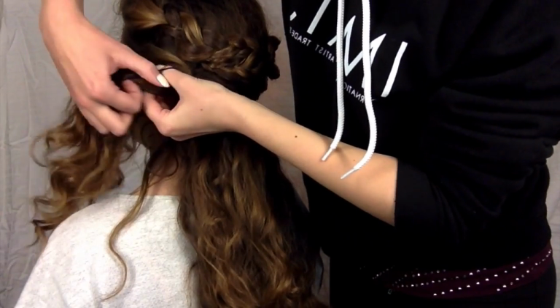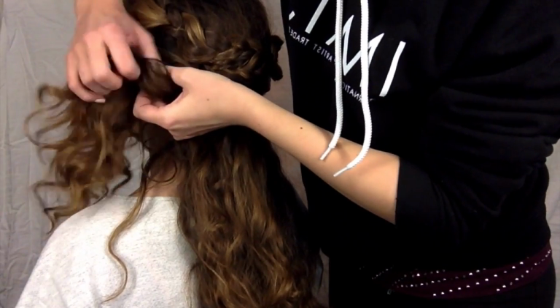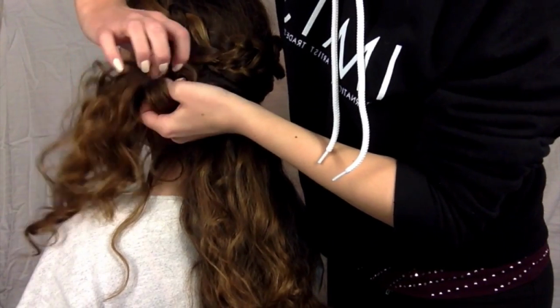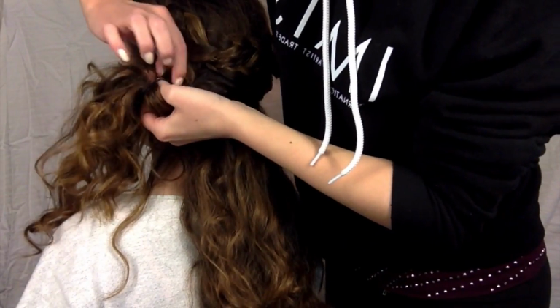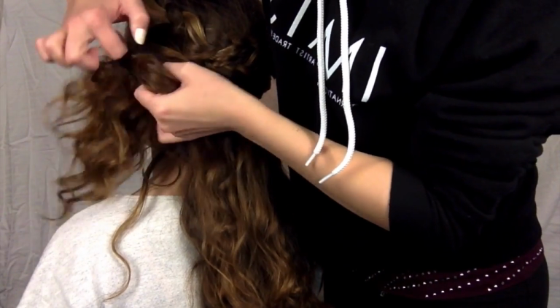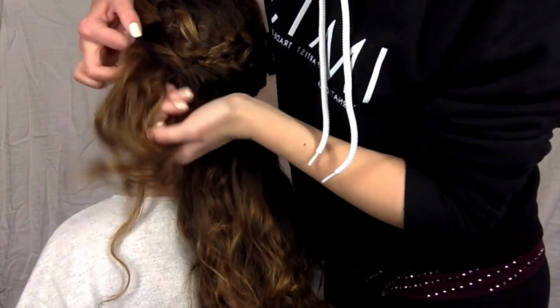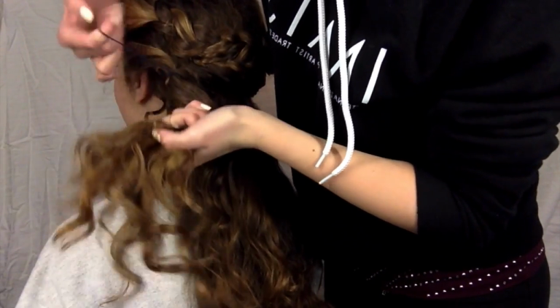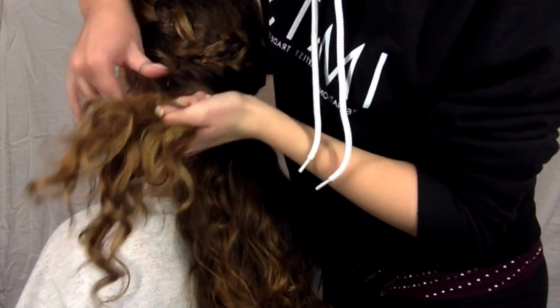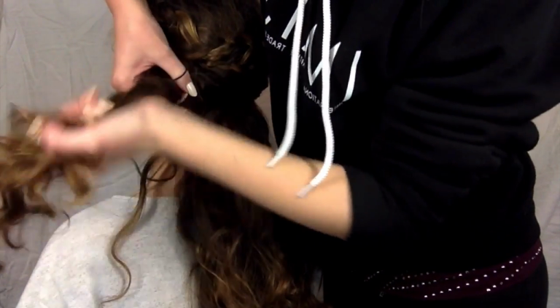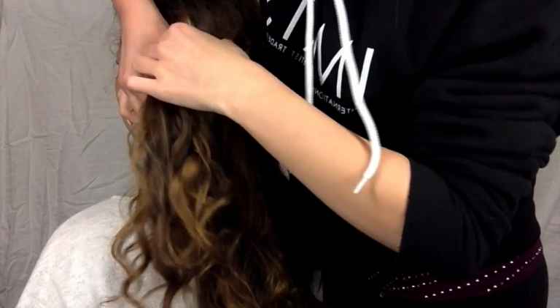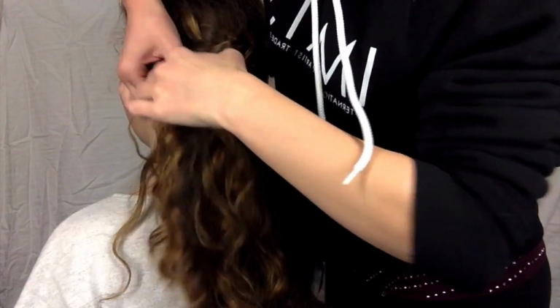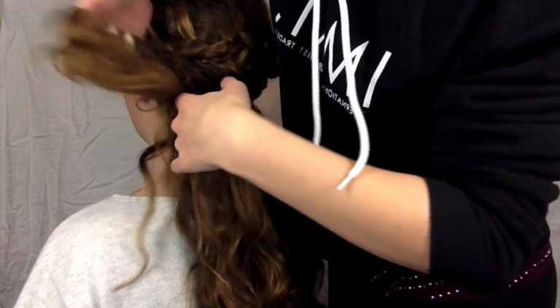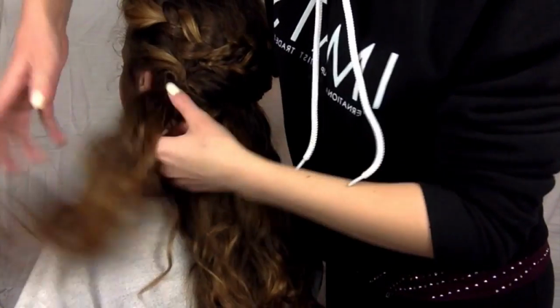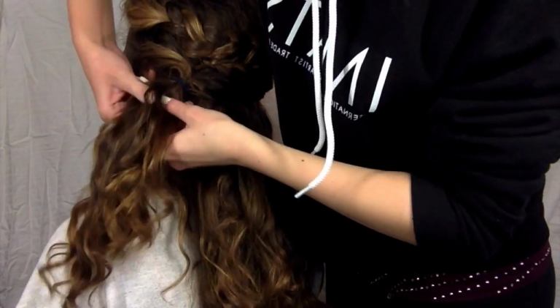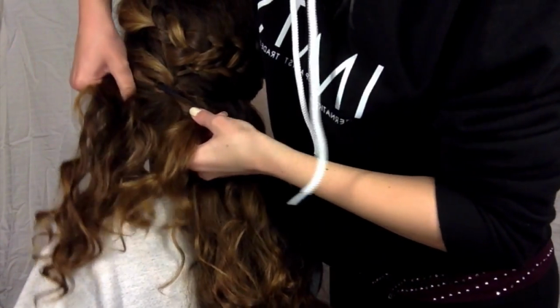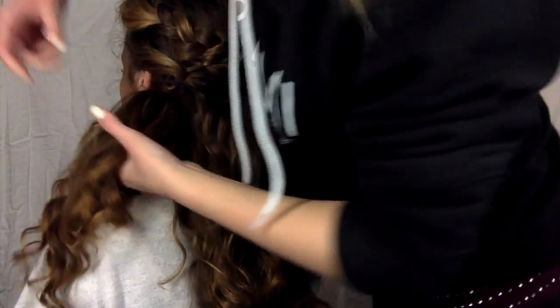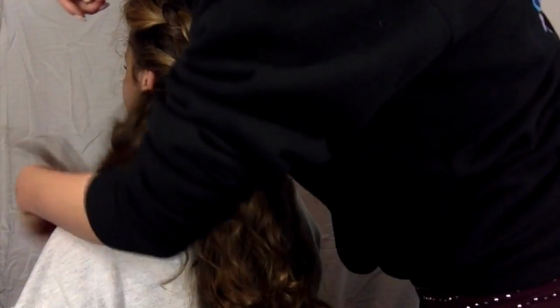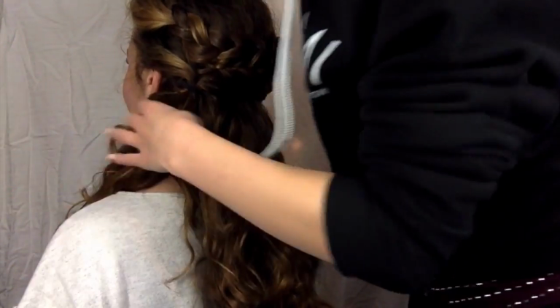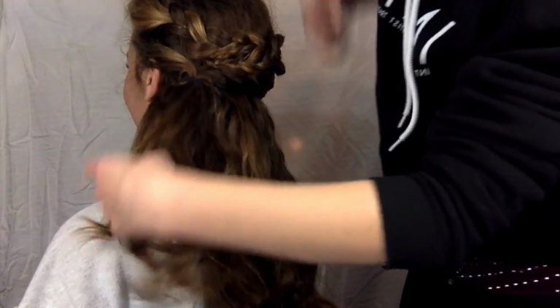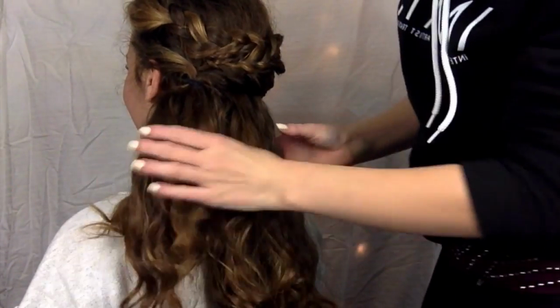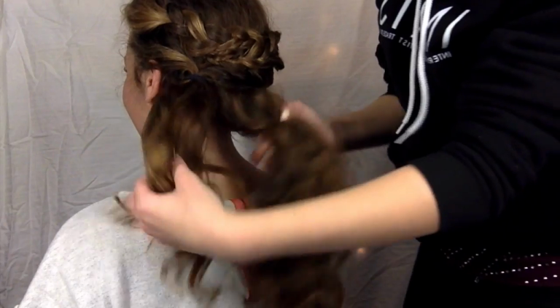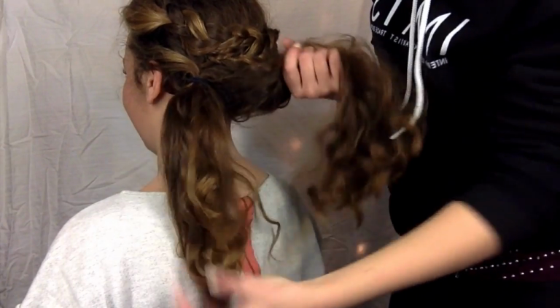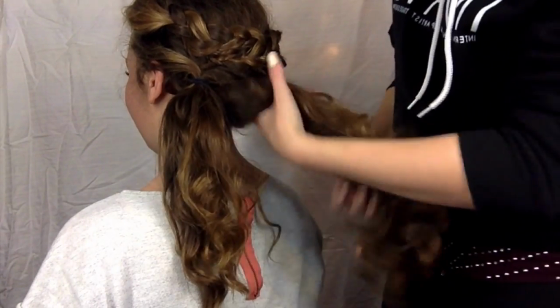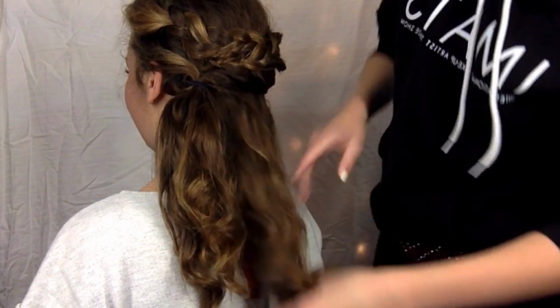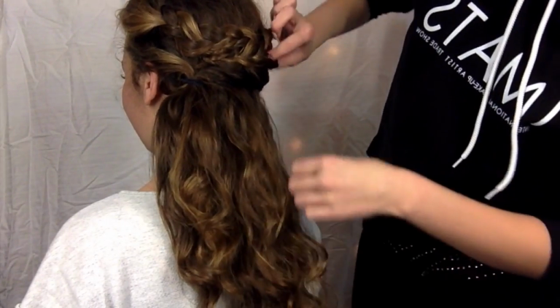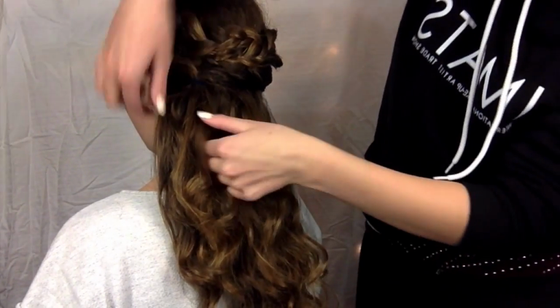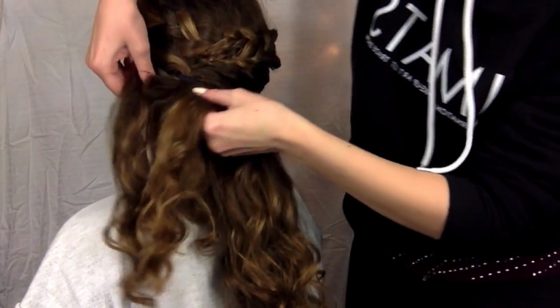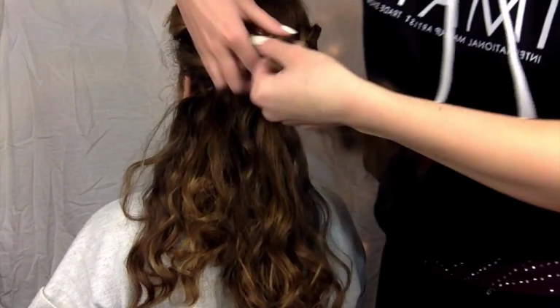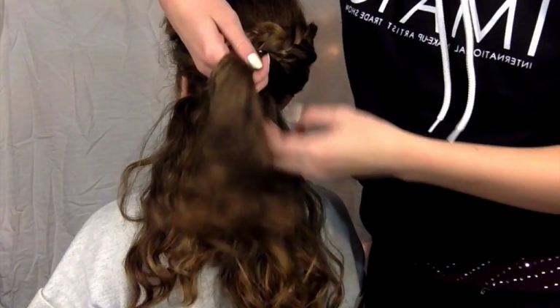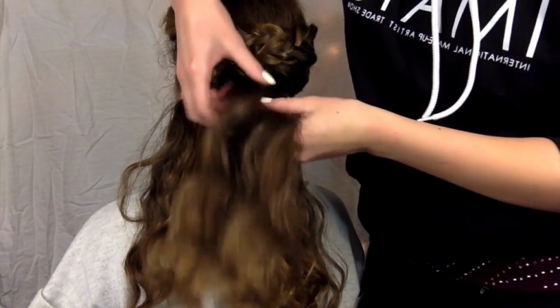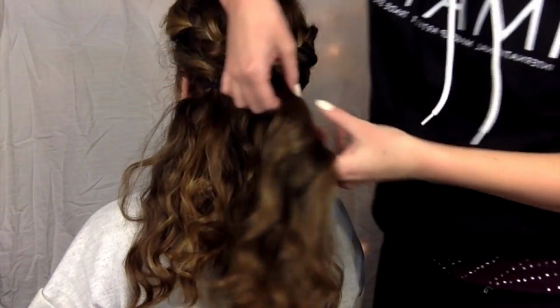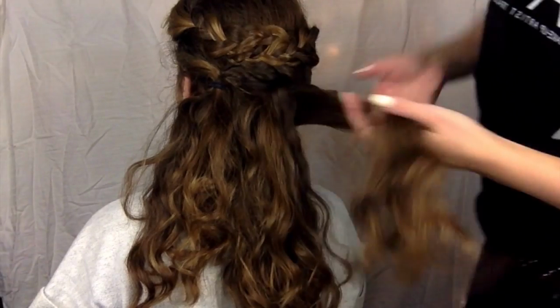Leaving these pieces down without being pulled up will make the ponytail look a lot longer and fuller. I'm just pulling this to make sure all the twists are tight to the head and nice and secure. Next I have all the bottom hair to work with.